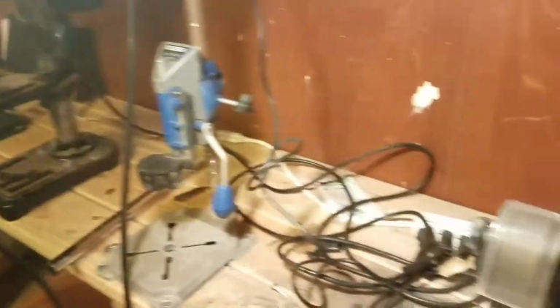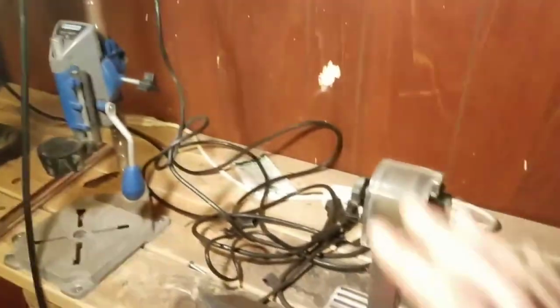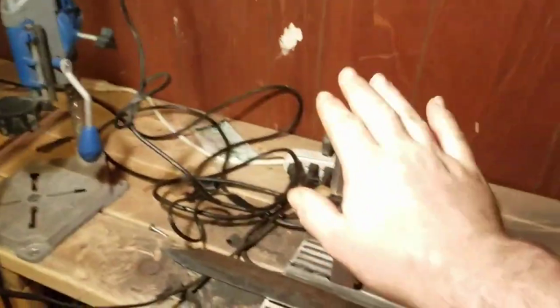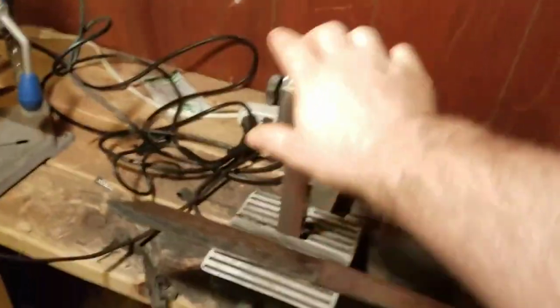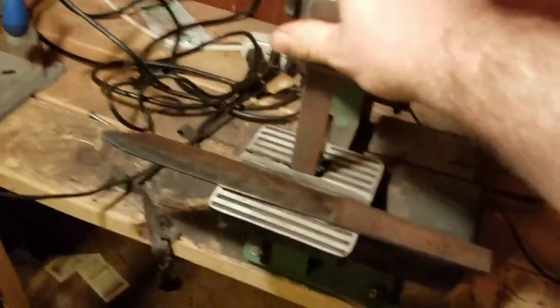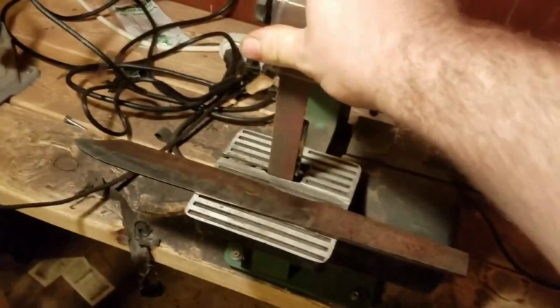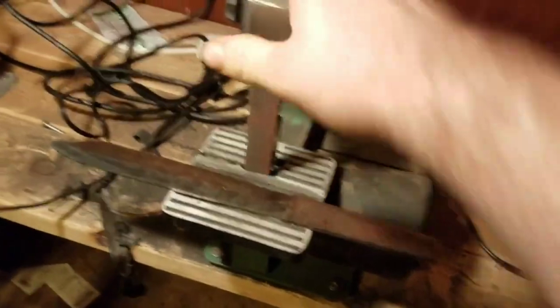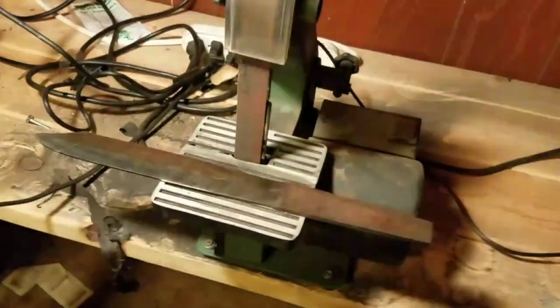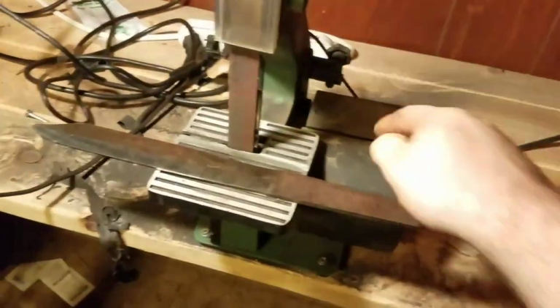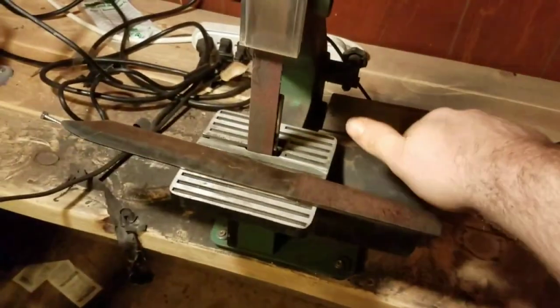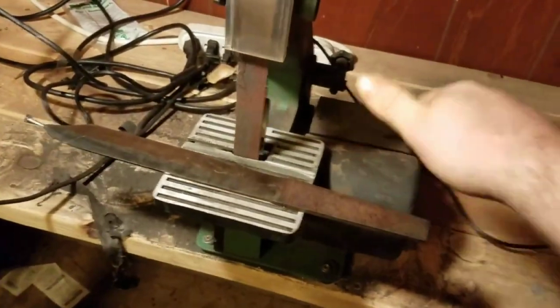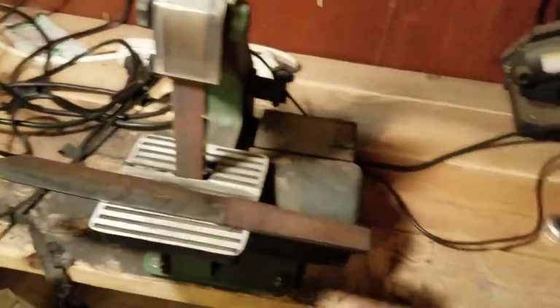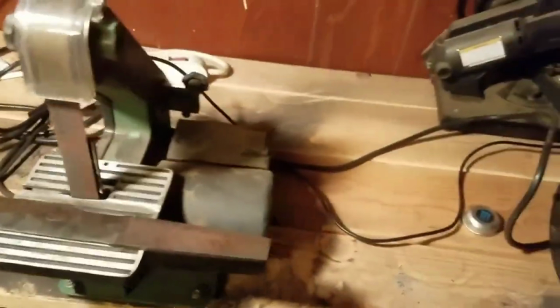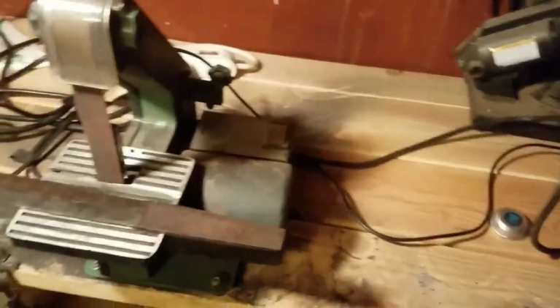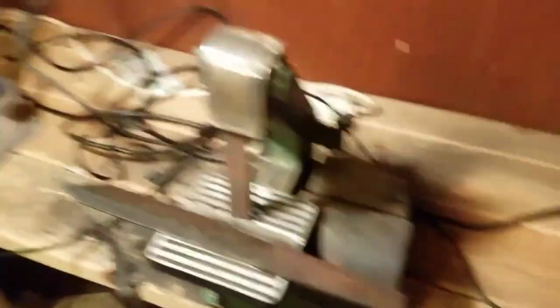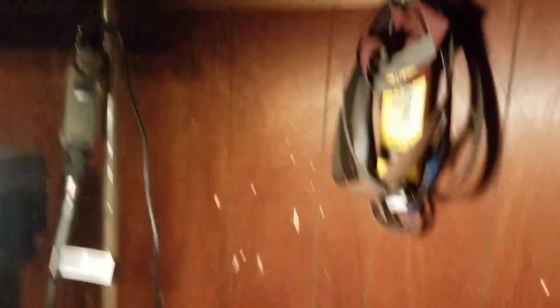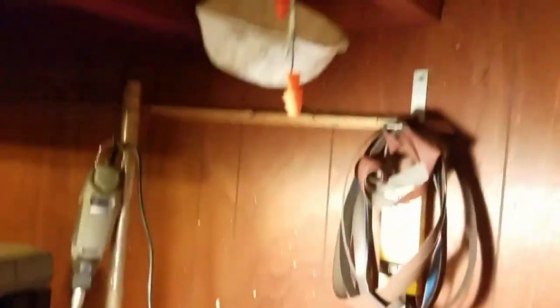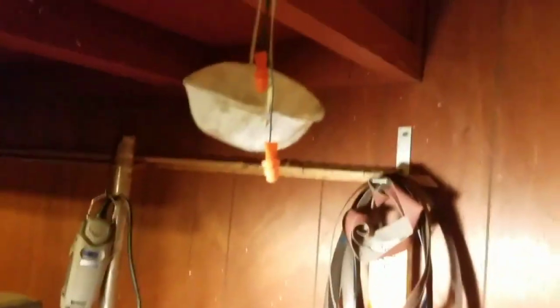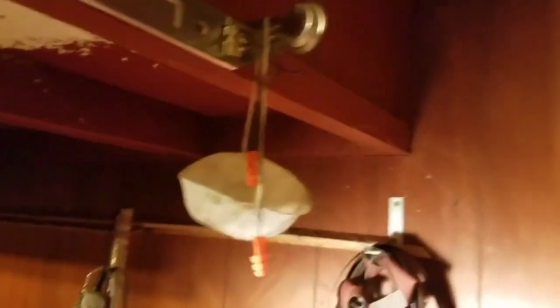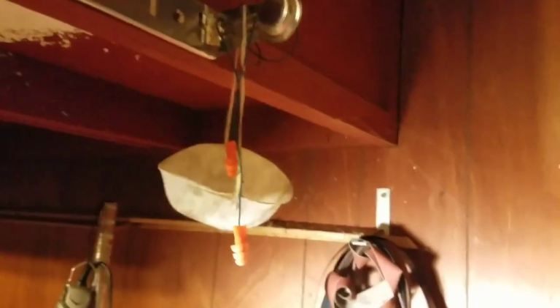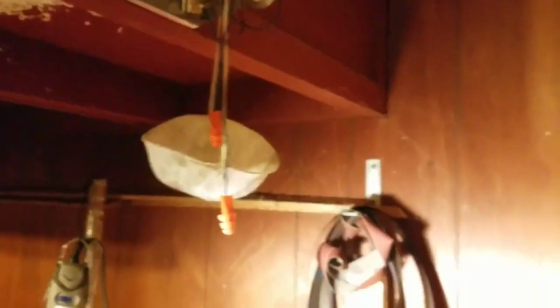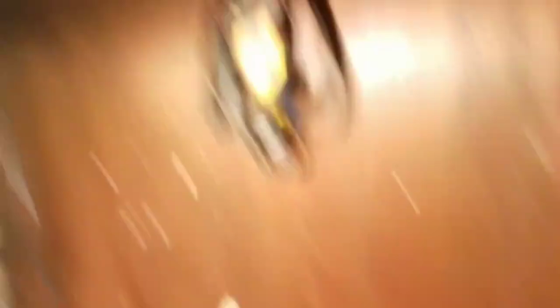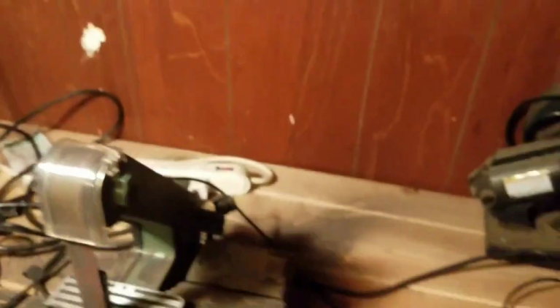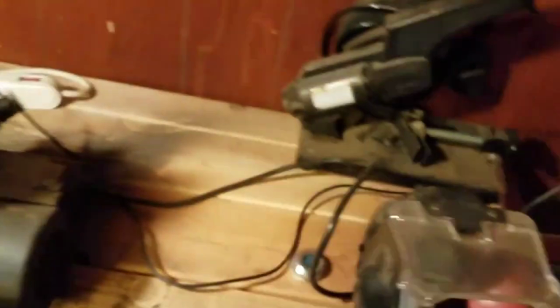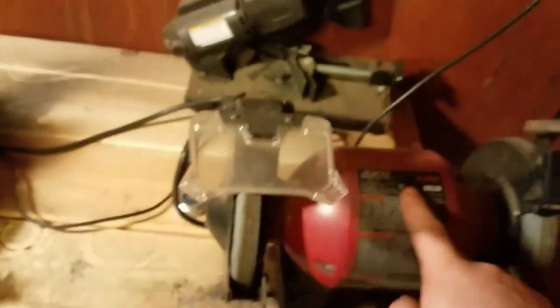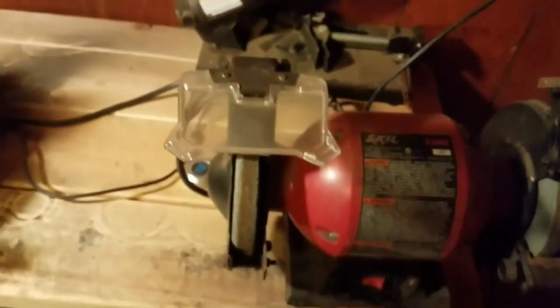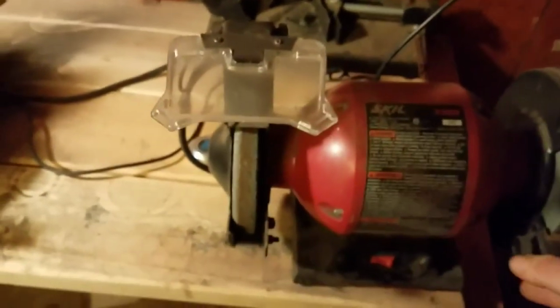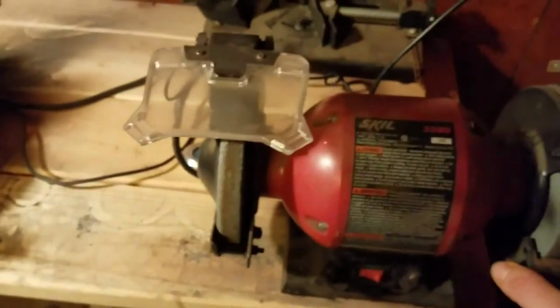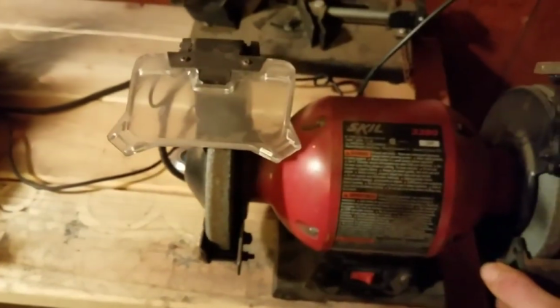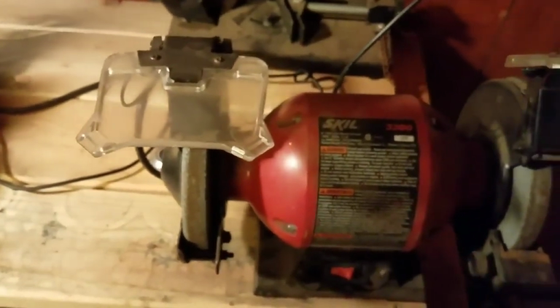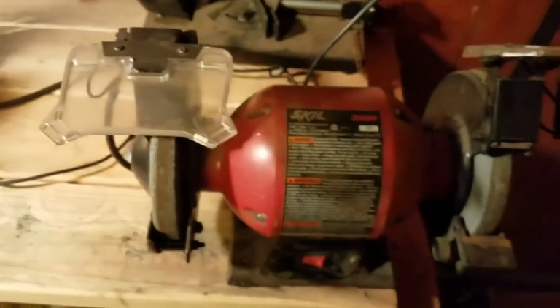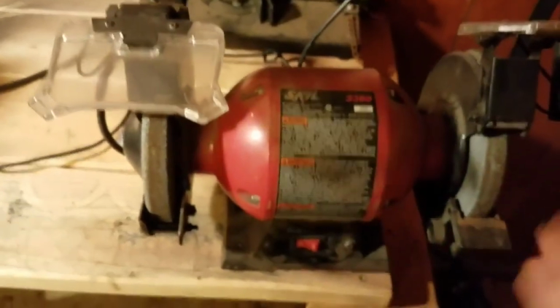All this other stuff down this way is all mounted good and solid. This stuff is really loud, so I do have a mask and some hearing protection there for that. And then I've just got this grinder just sitting here.